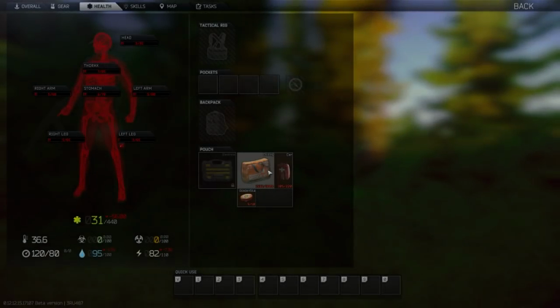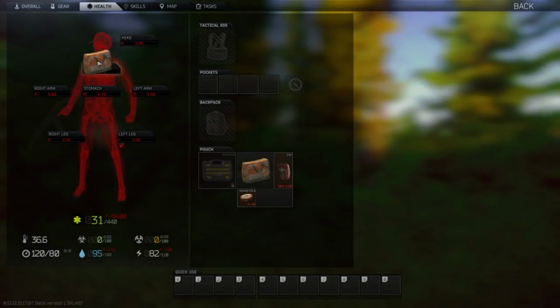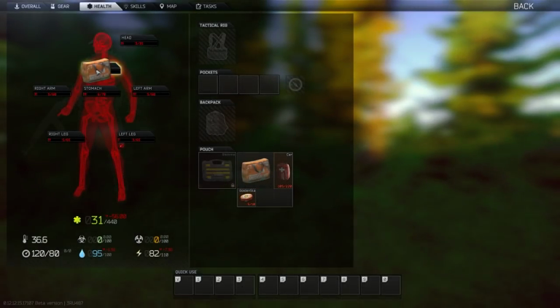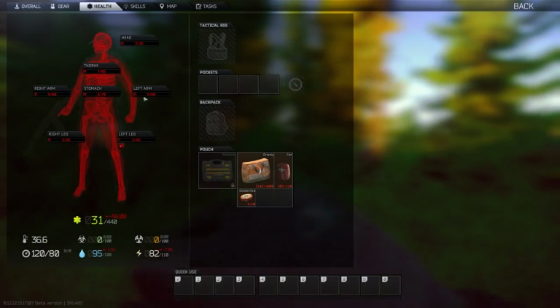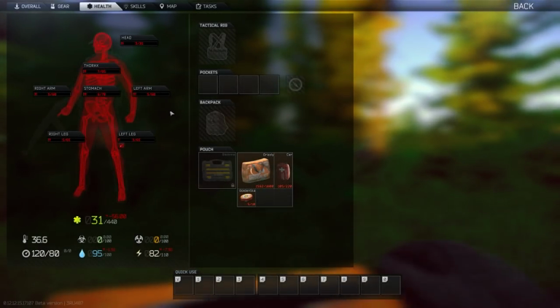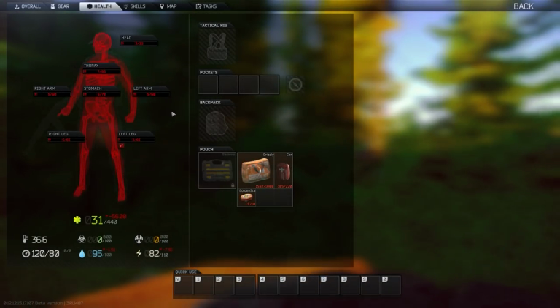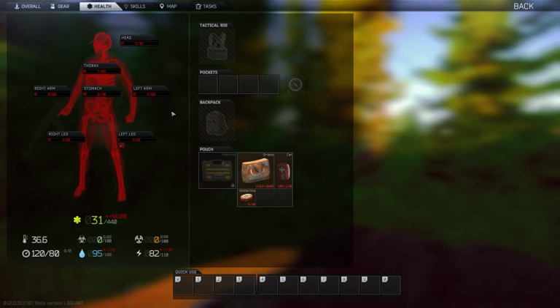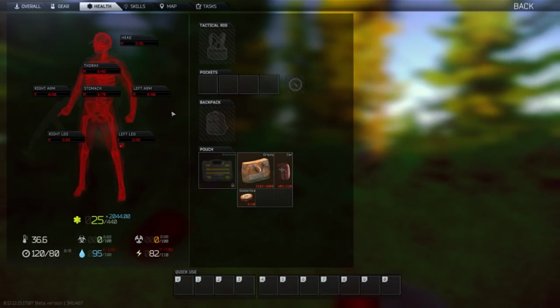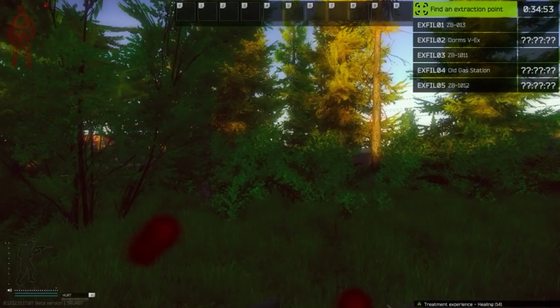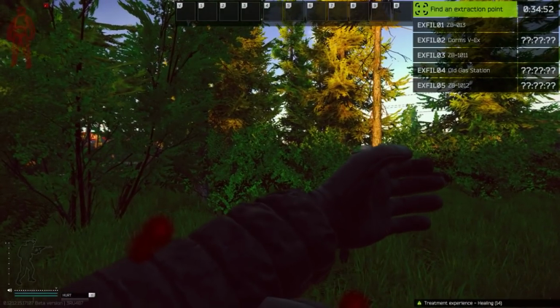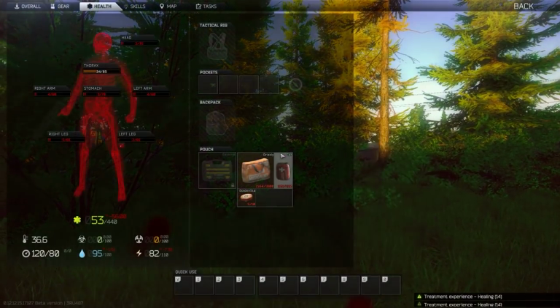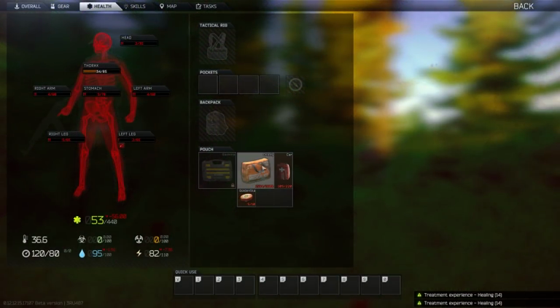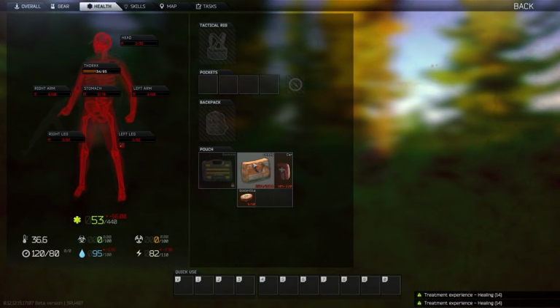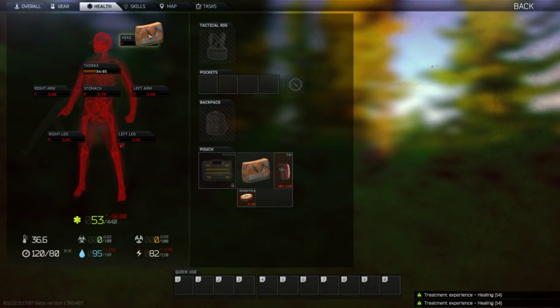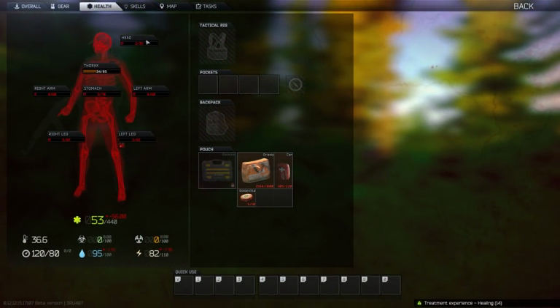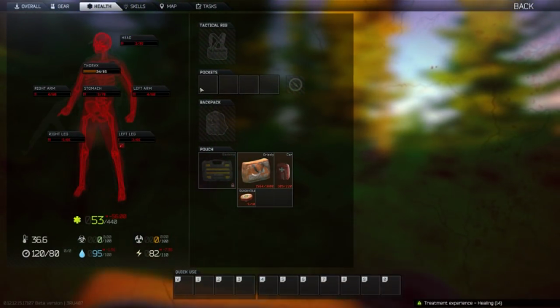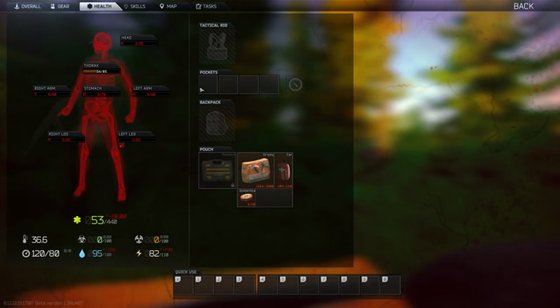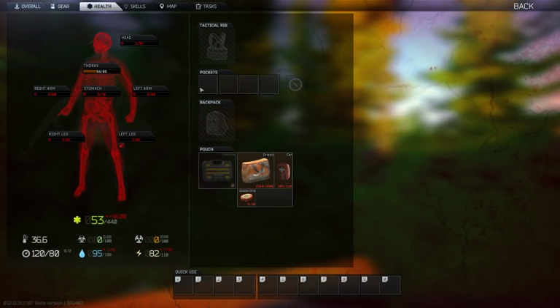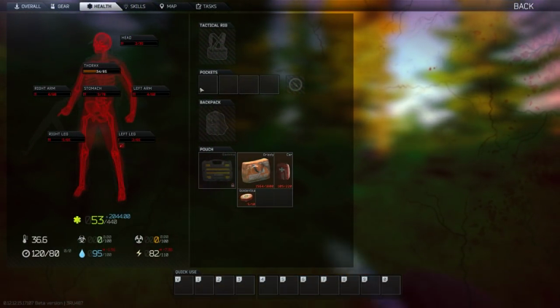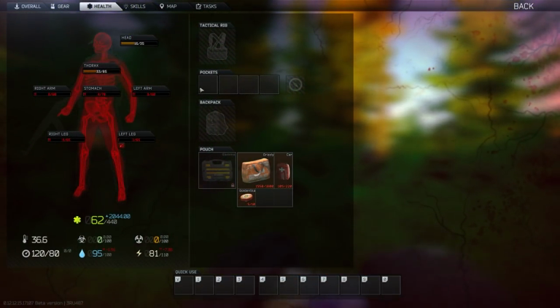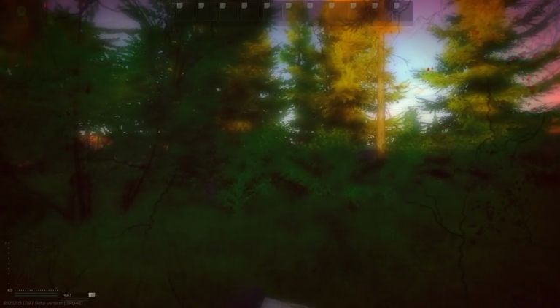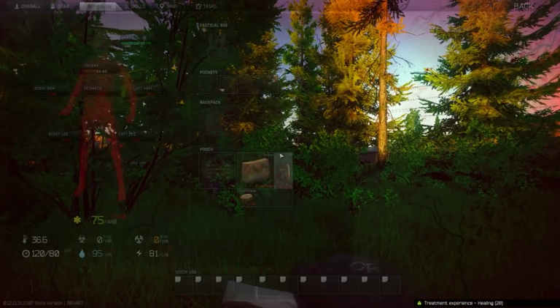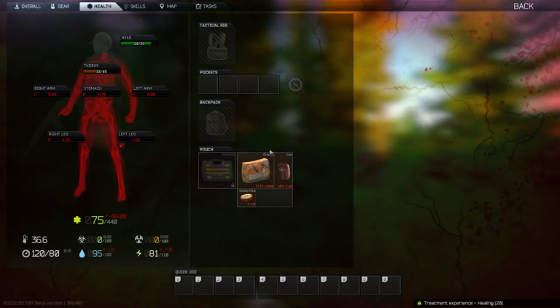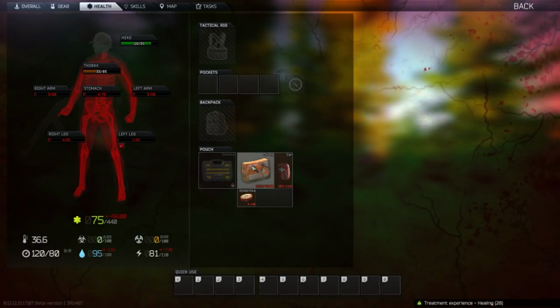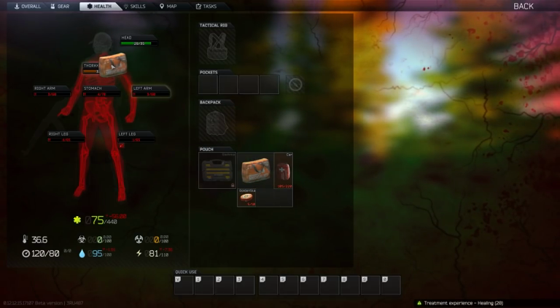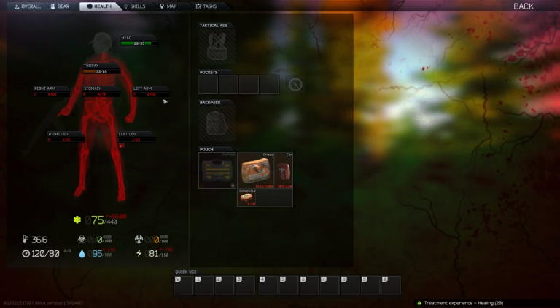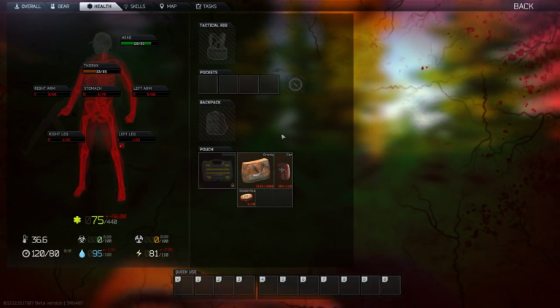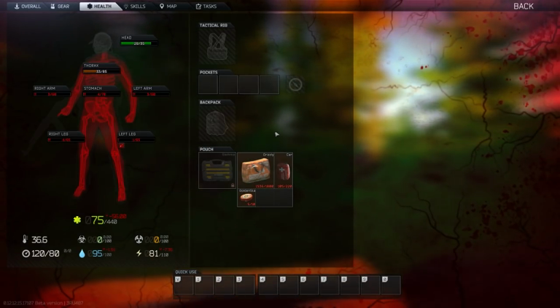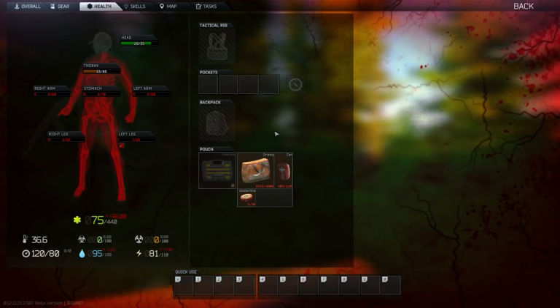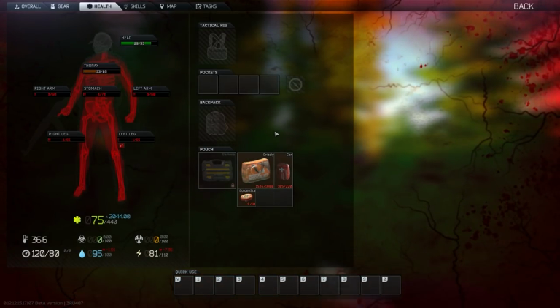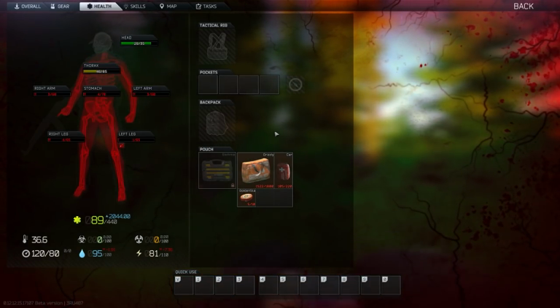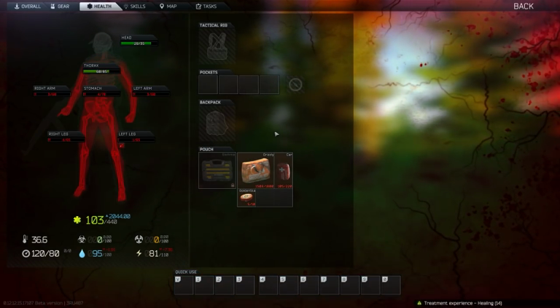However, most of the time you don't have to sacrifice one. You can juggle healing your thorax a little, then your head a little, by dragging and dropping your healing item, closing your menu, letting it heal a bit, then canceling it with a double click. Pop your menu back up to heal the other body part — rinse and repeat.